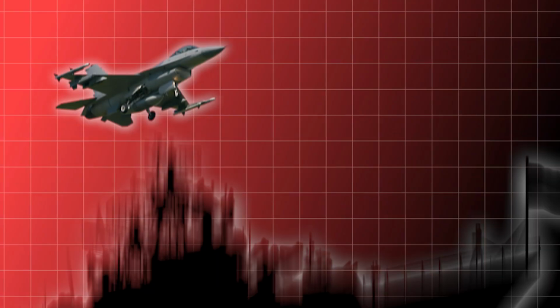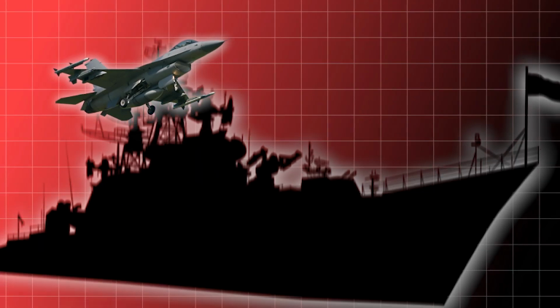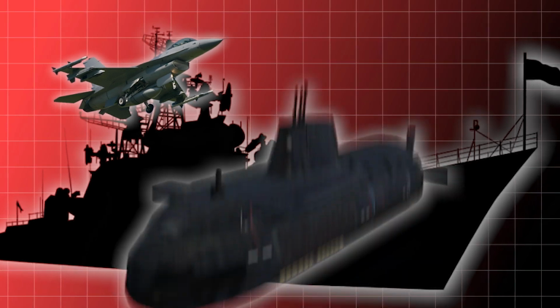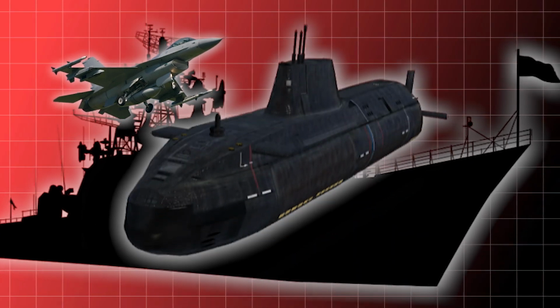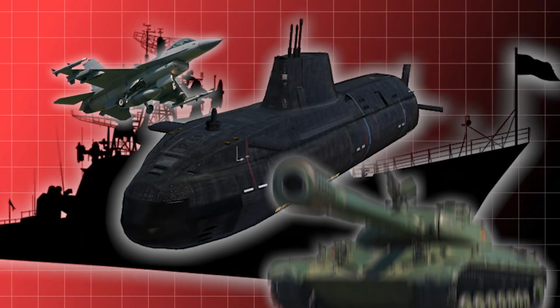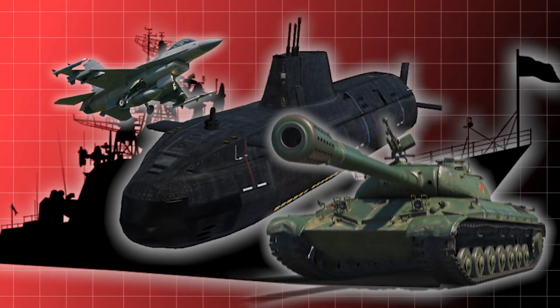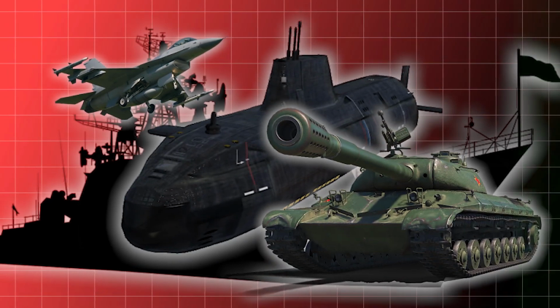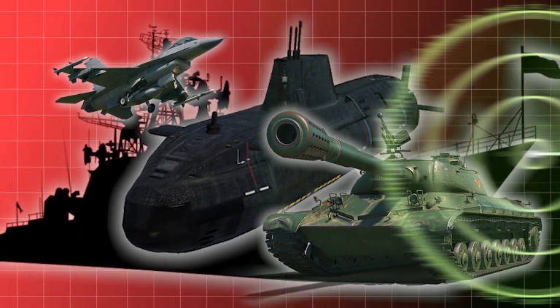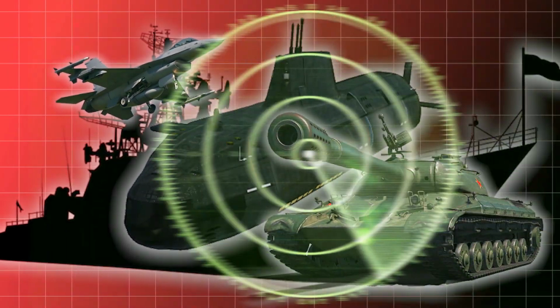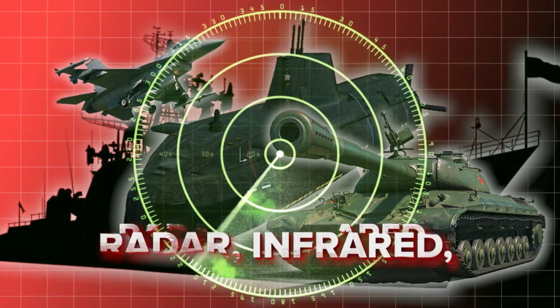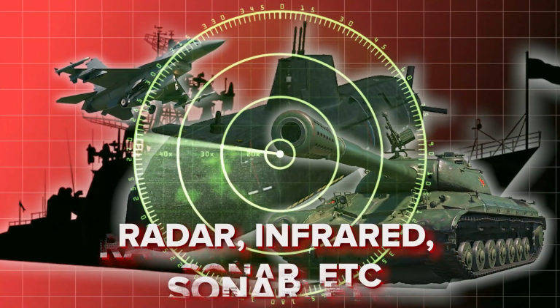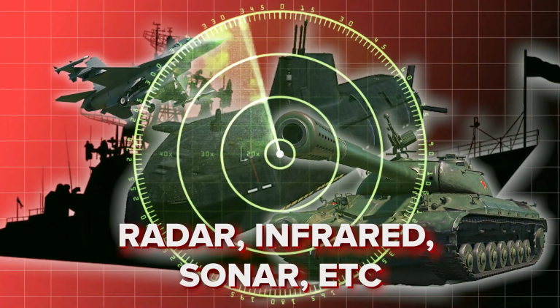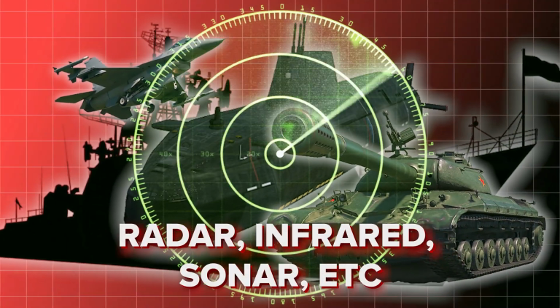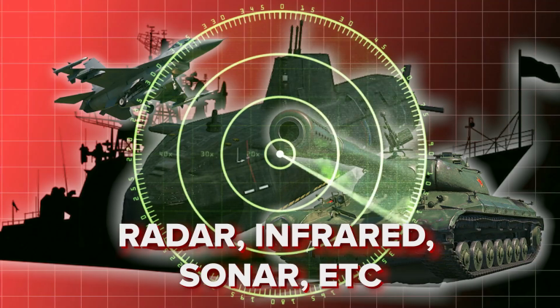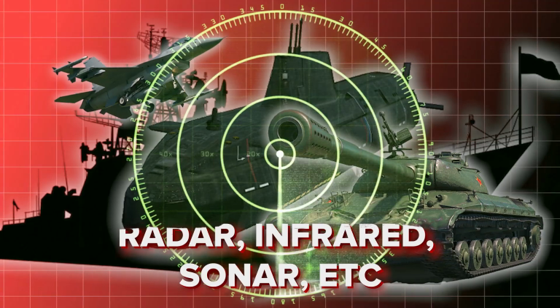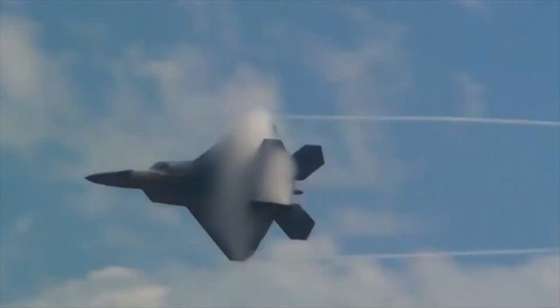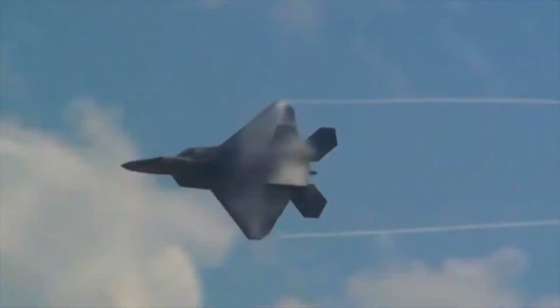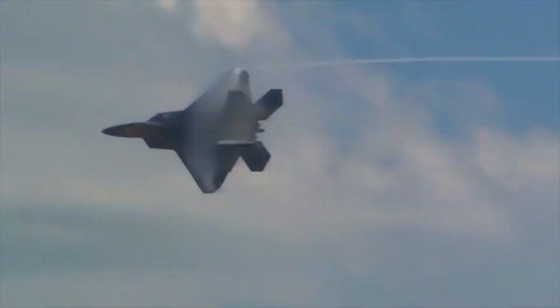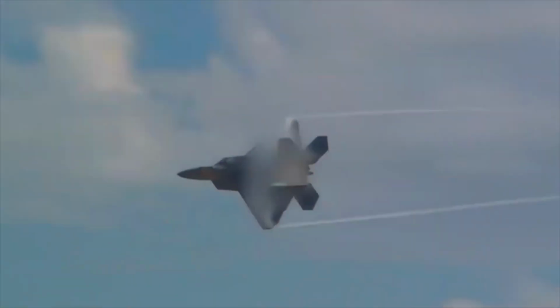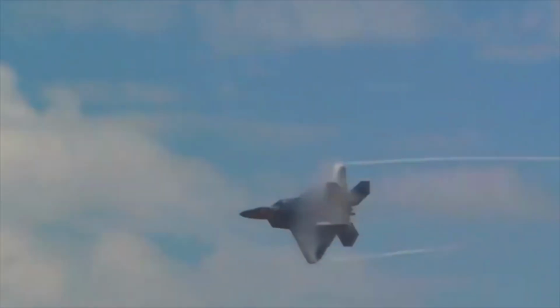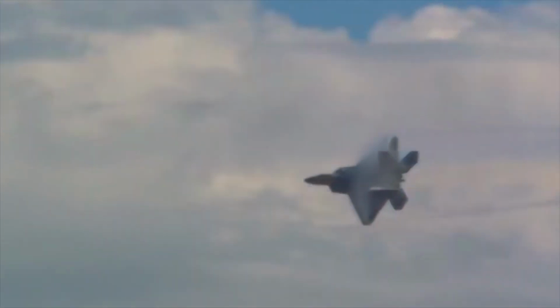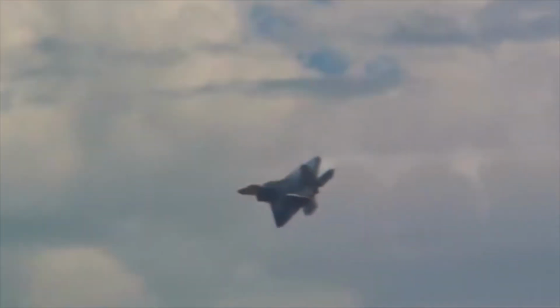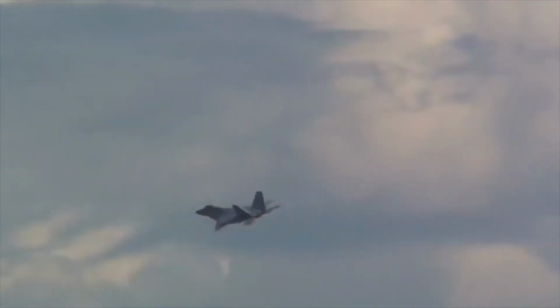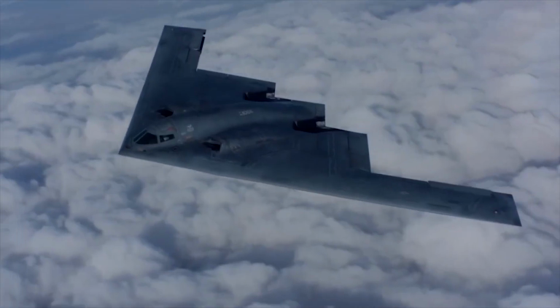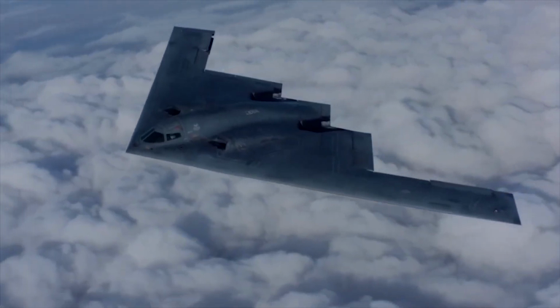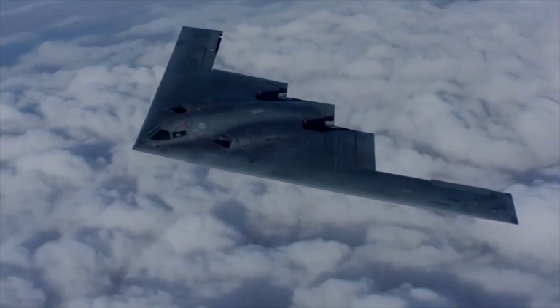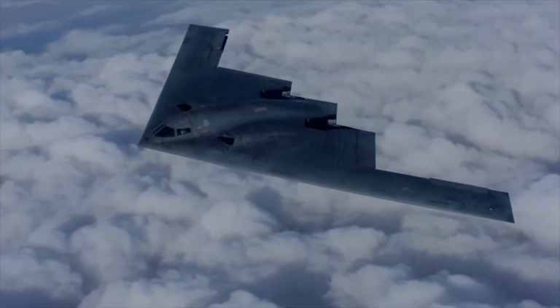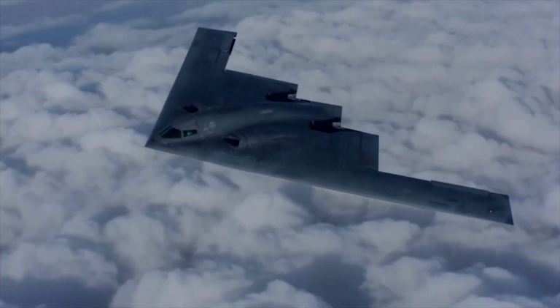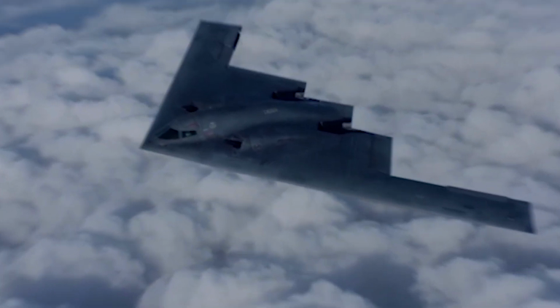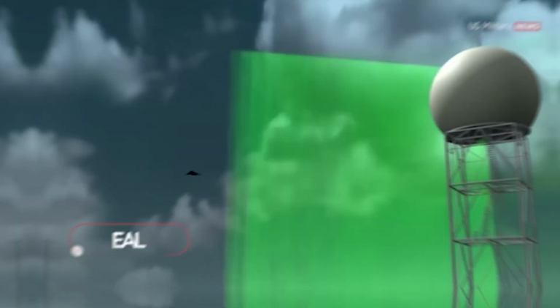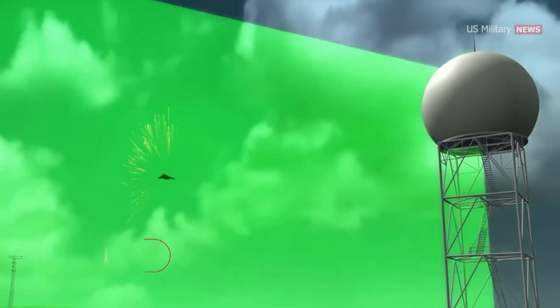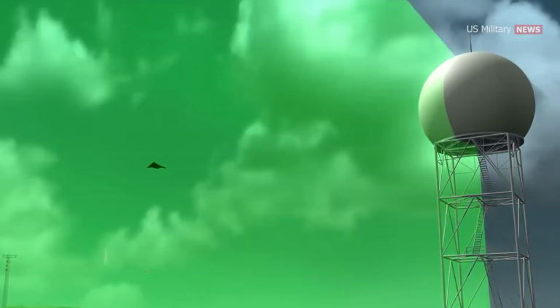Stealth technology protects aircraft, ships, submarines, and ground vehicles from radar, infrared, sonar, and other detection methods. The goal is to make these assets harder to detect and track, increasing their survivability in hostile environments.